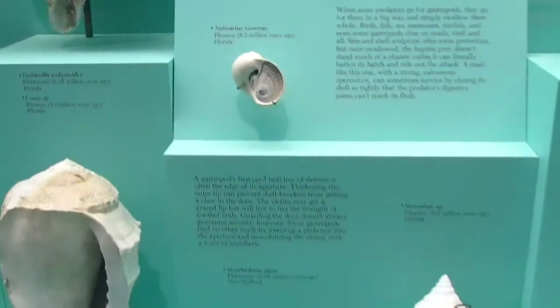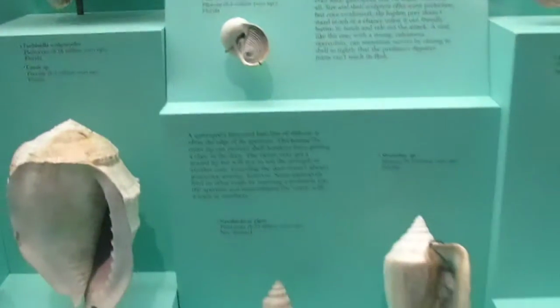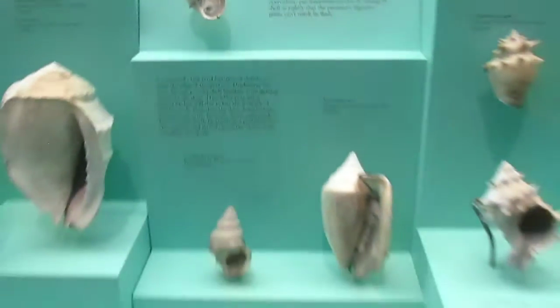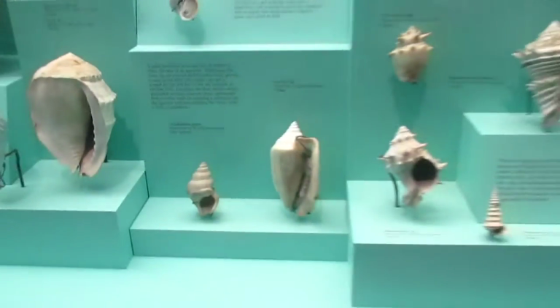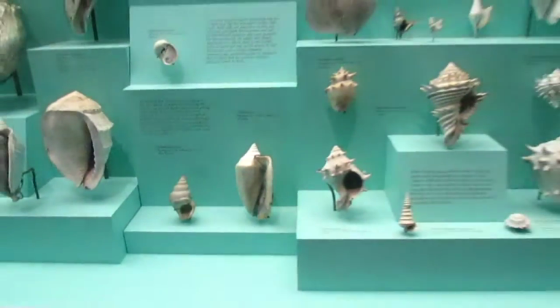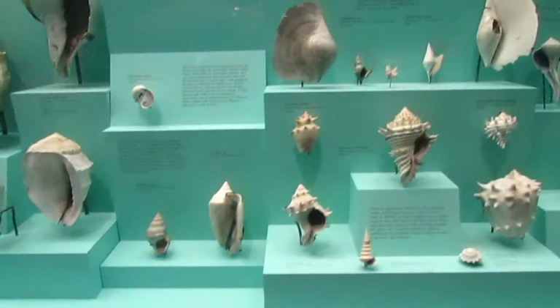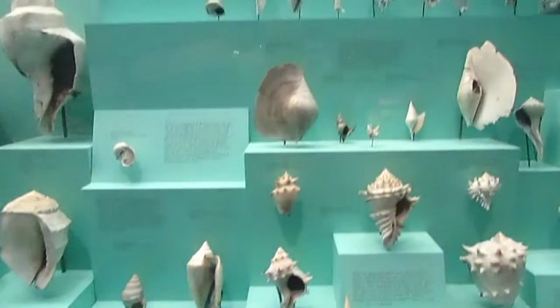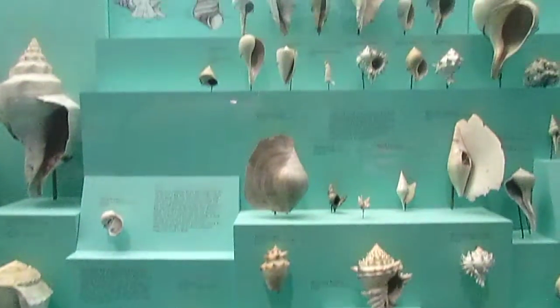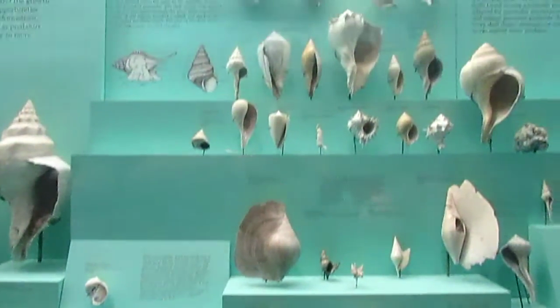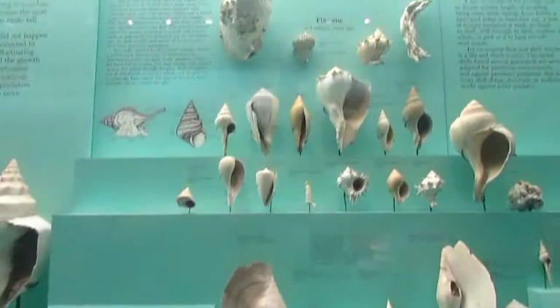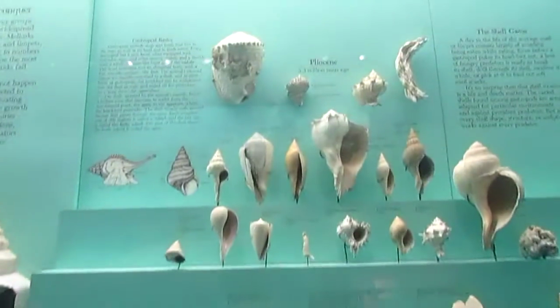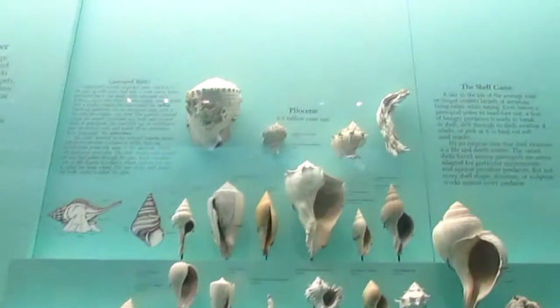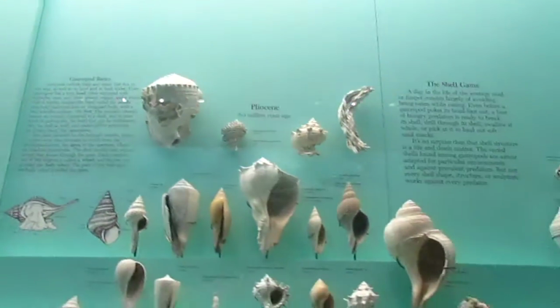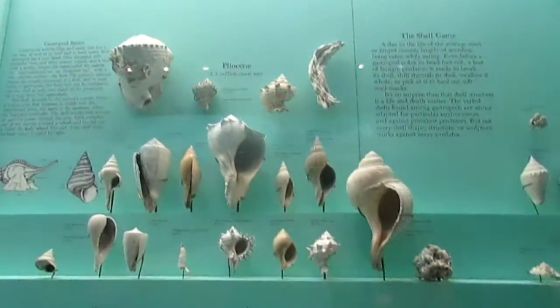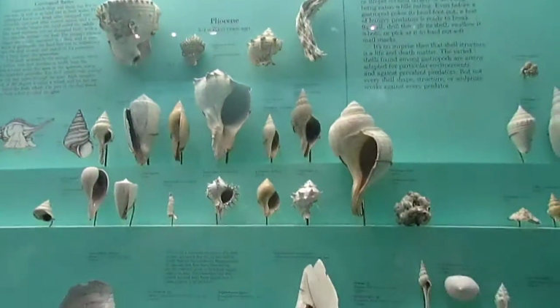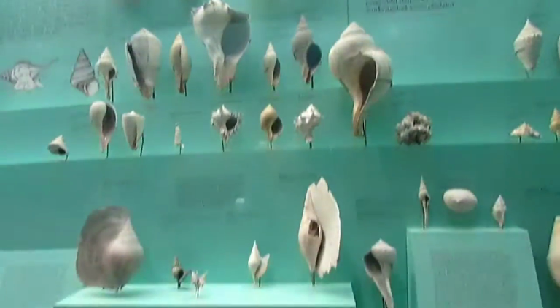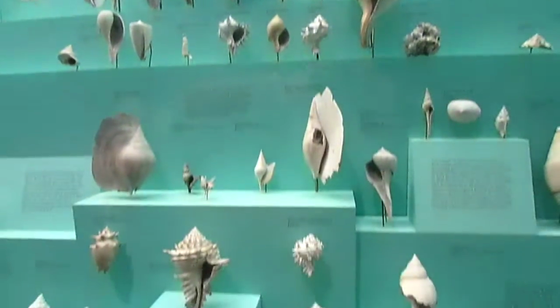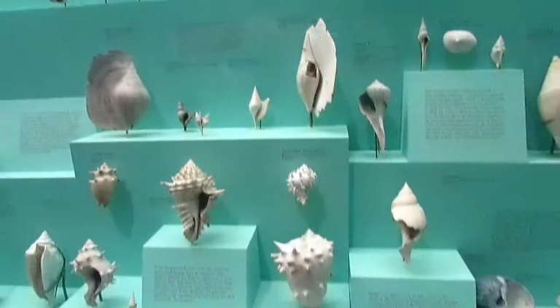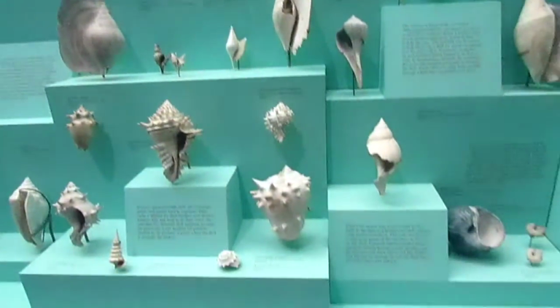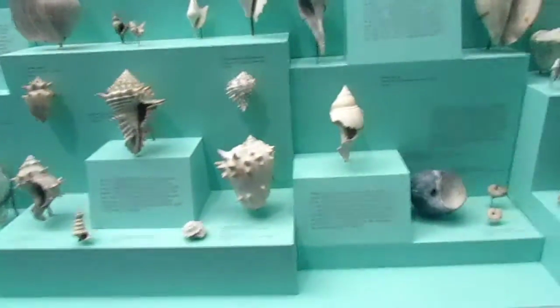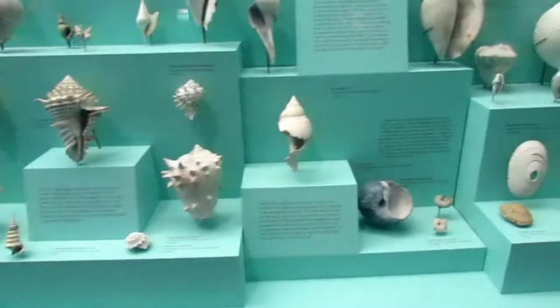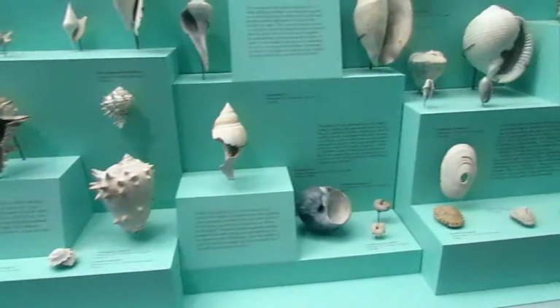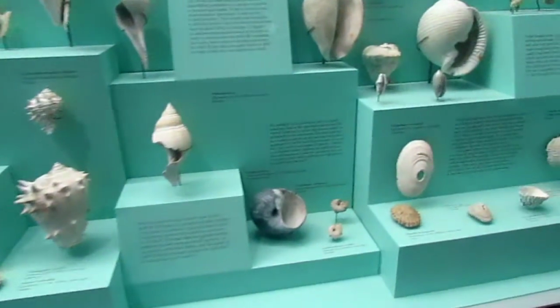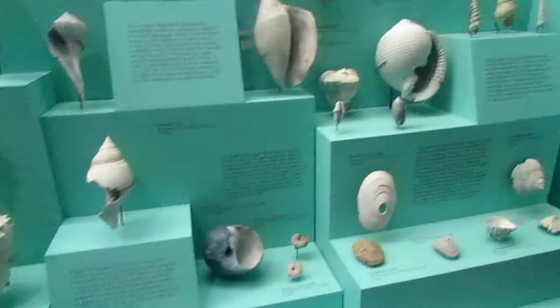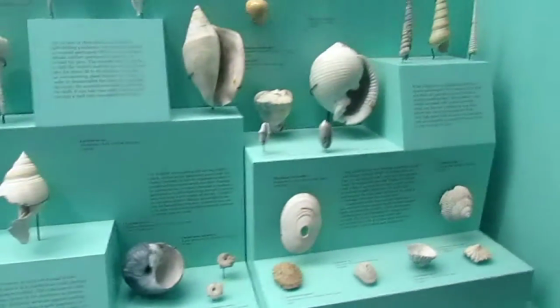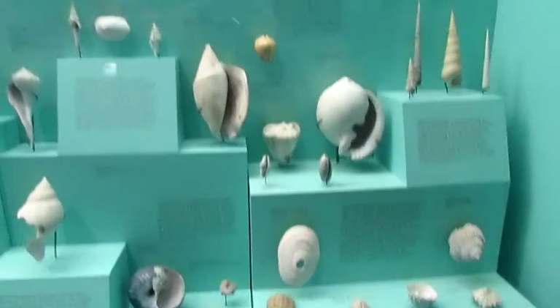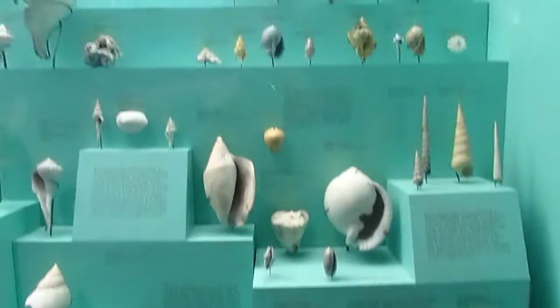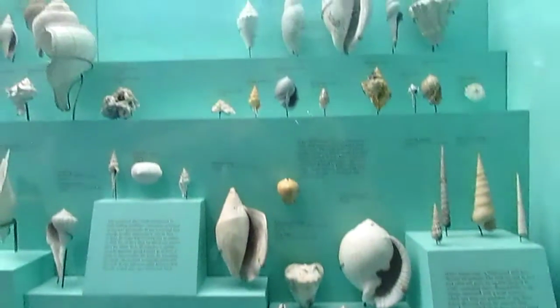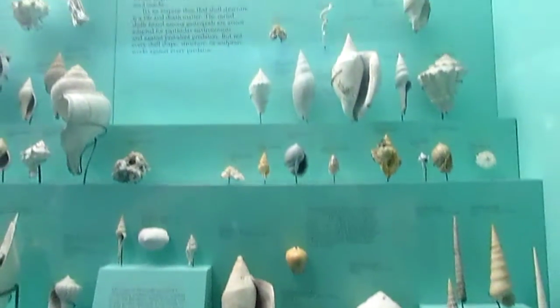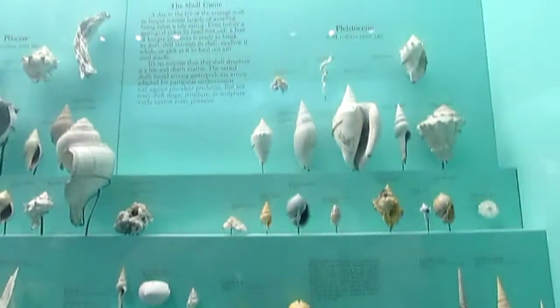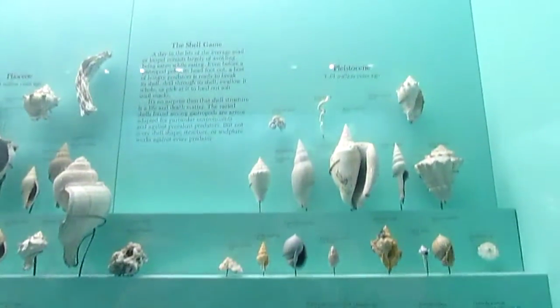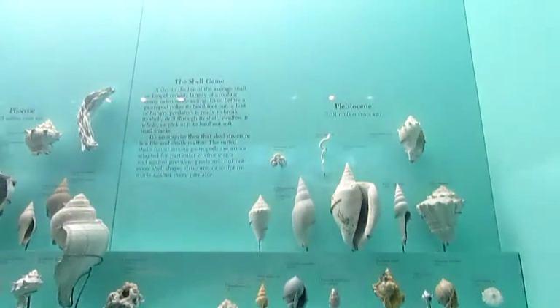Zoom out again. Oh my goodness, they're just everywhere — besides in the ocean at the moment, but that's okay. Oh my goodness, that is neat.